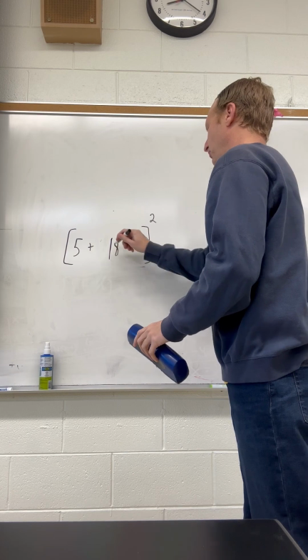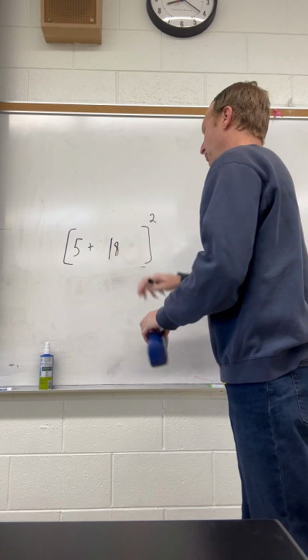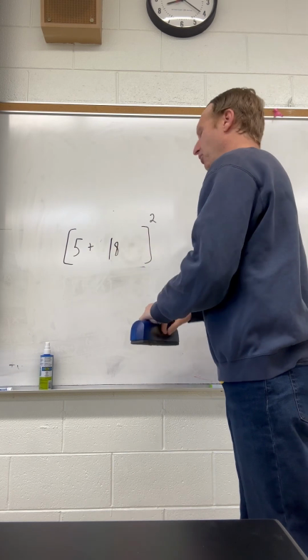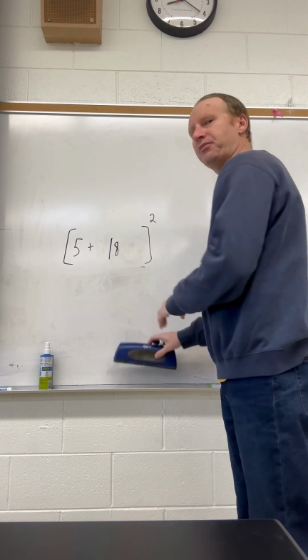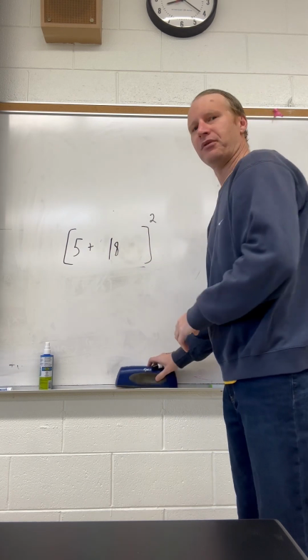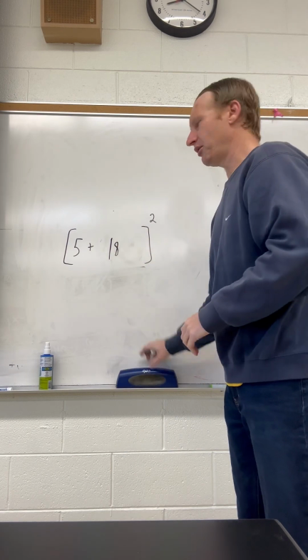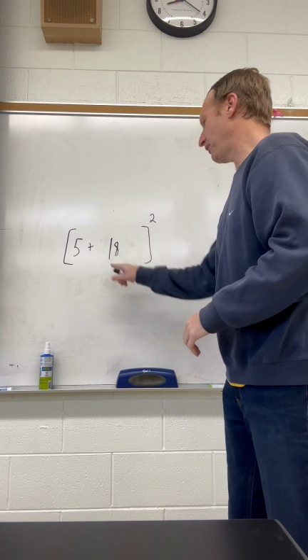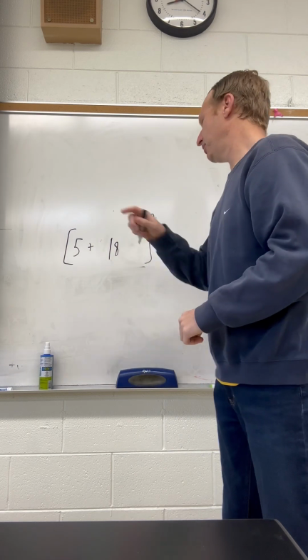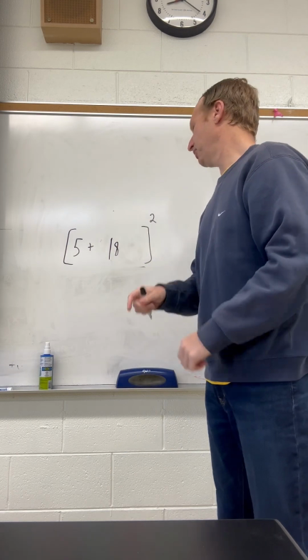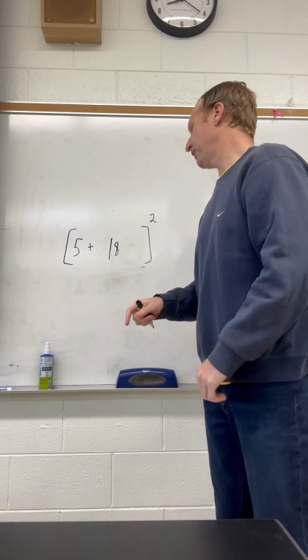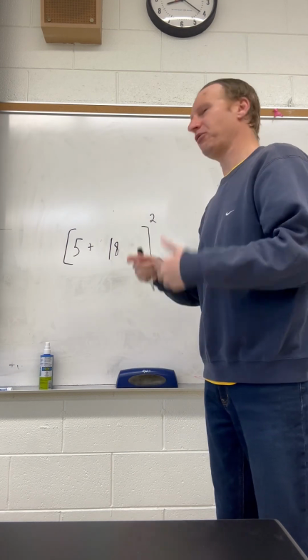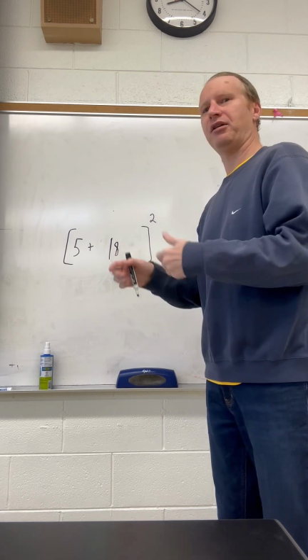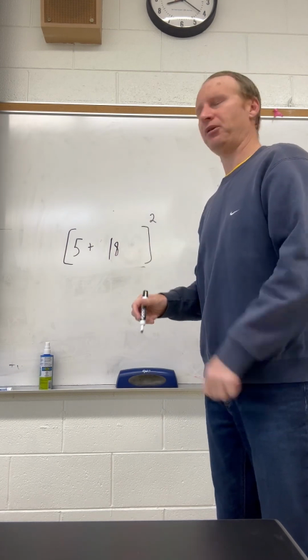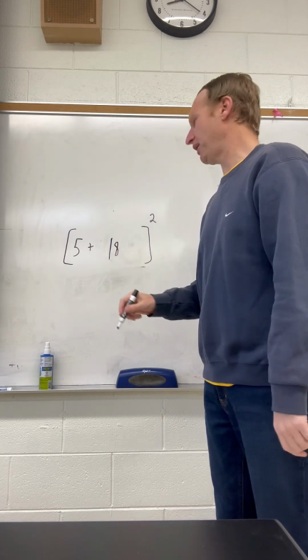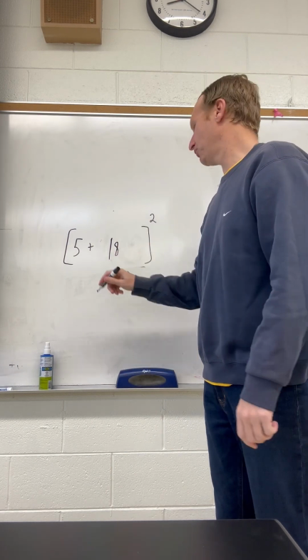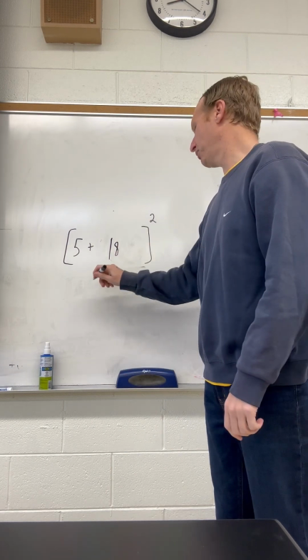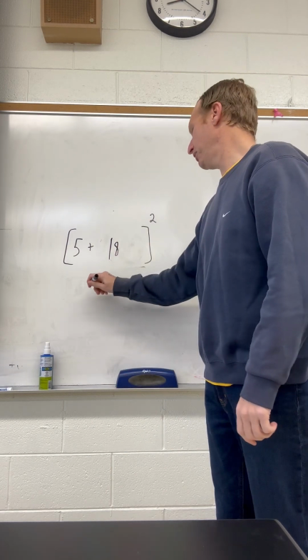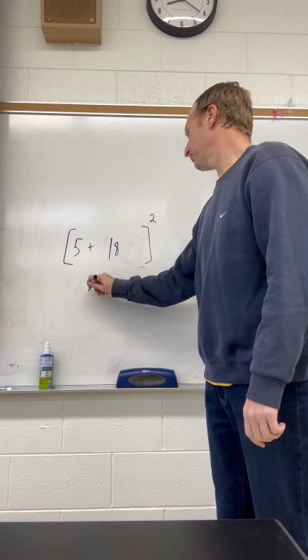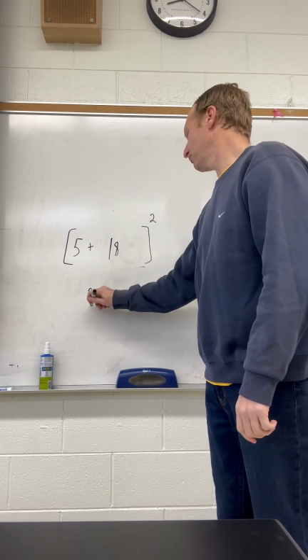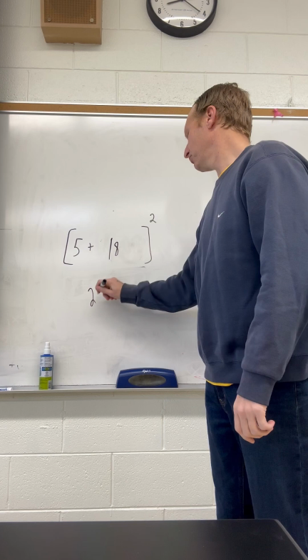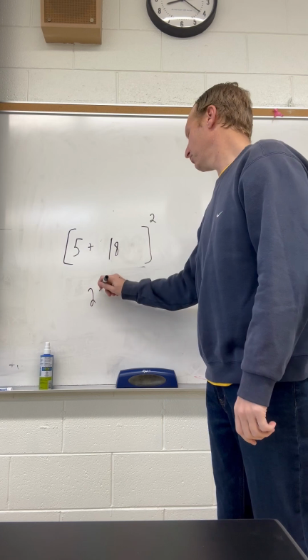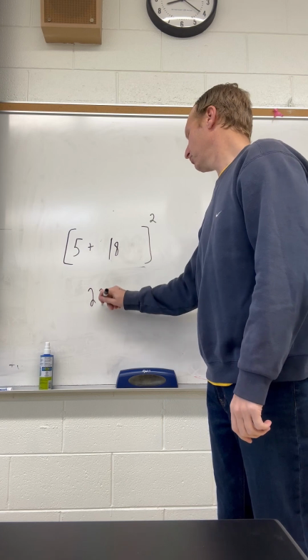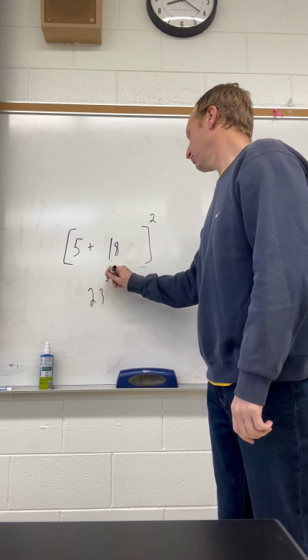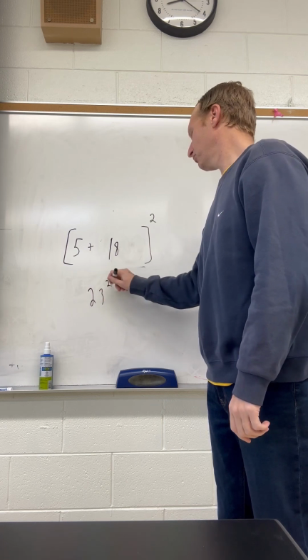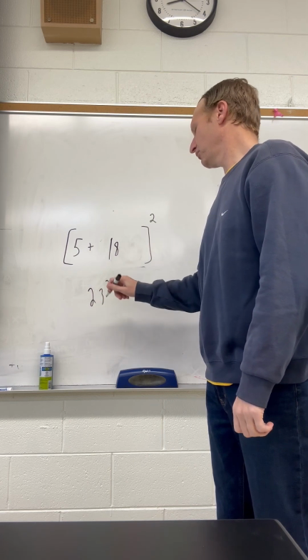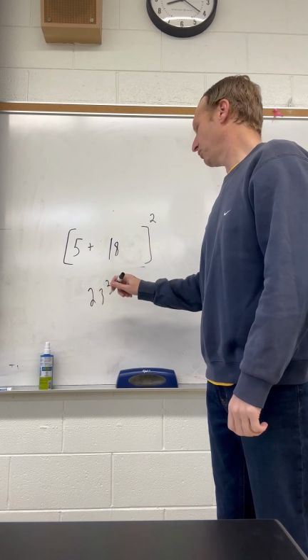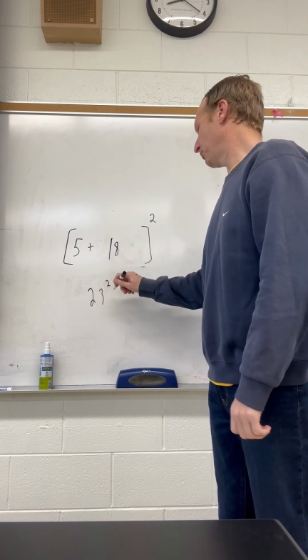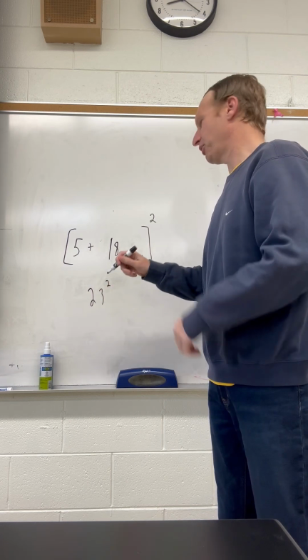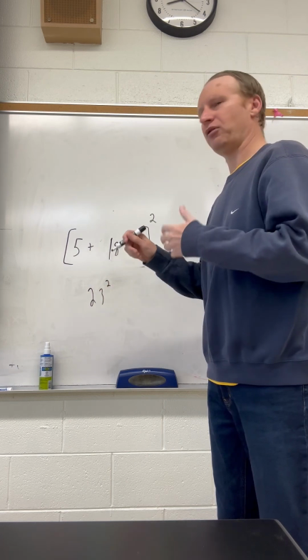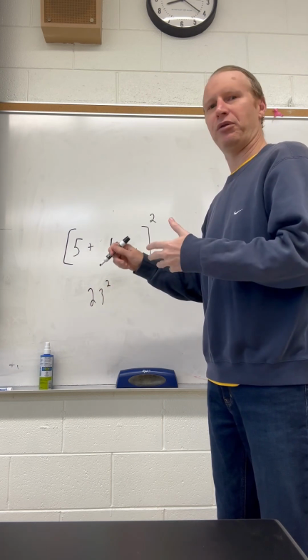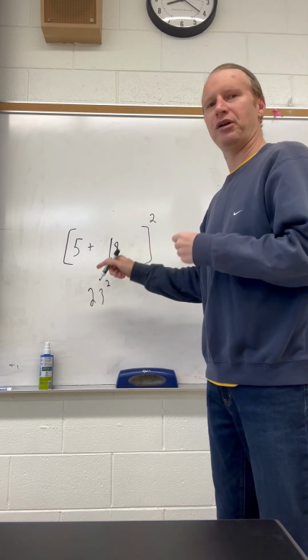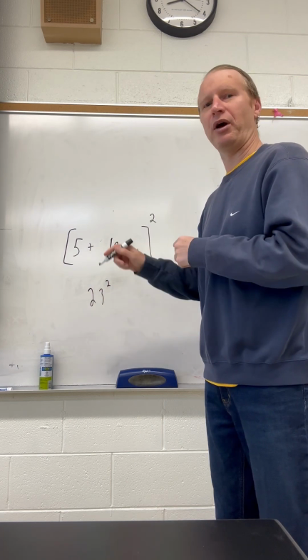There we go. Then we have 18 plus 5. 18 plus 5 is 23. So we end up with 23 squared.